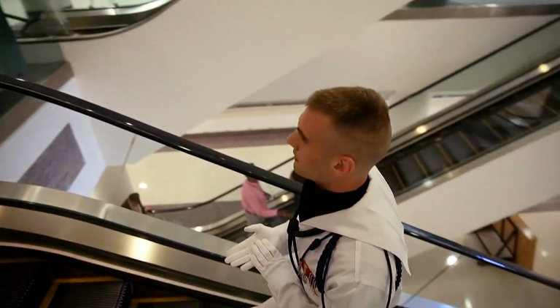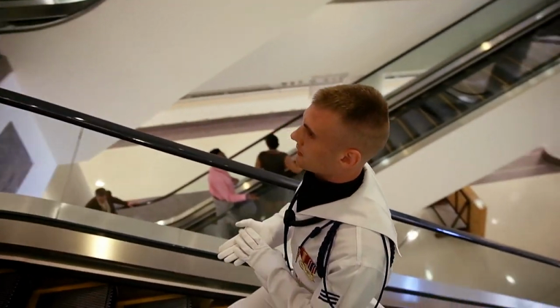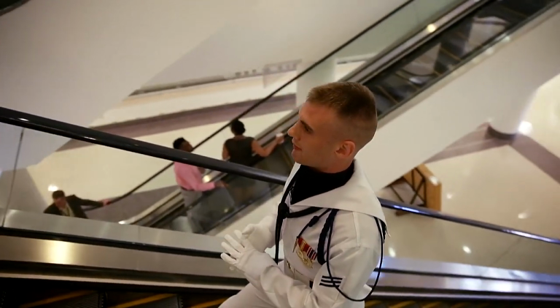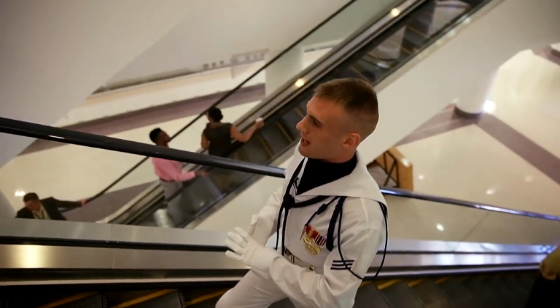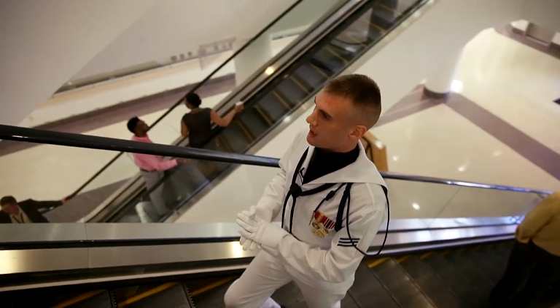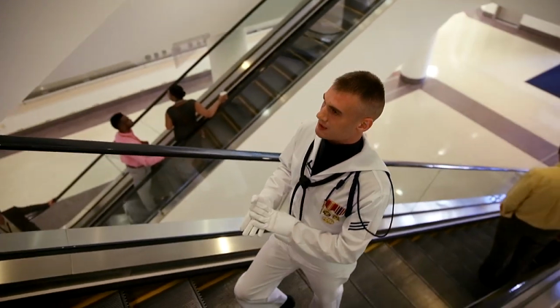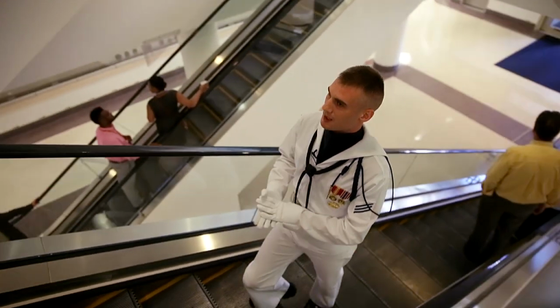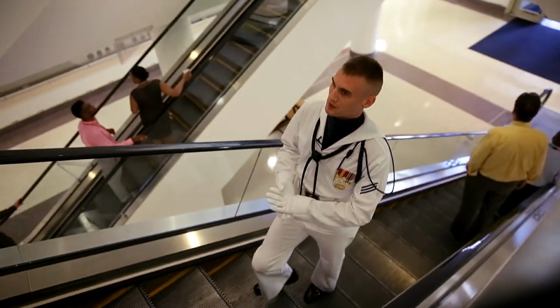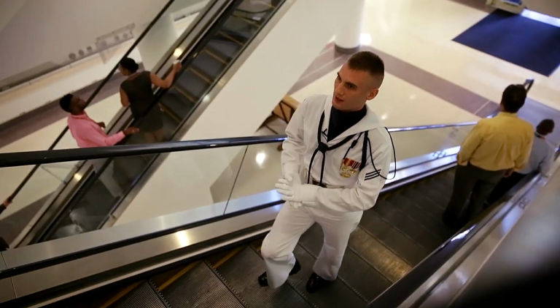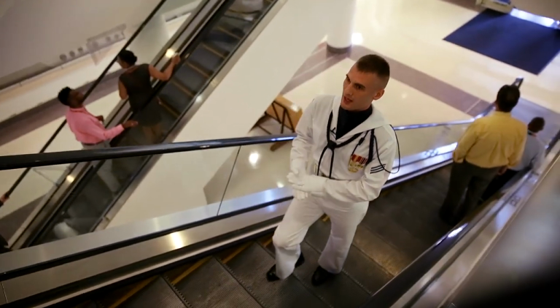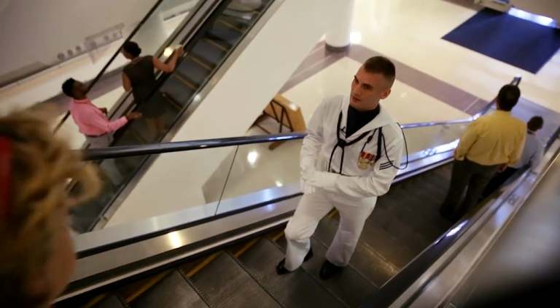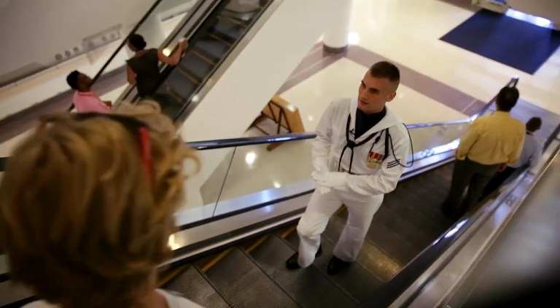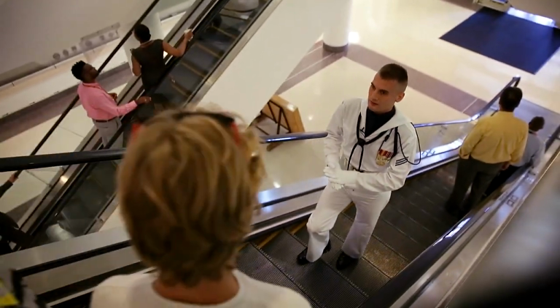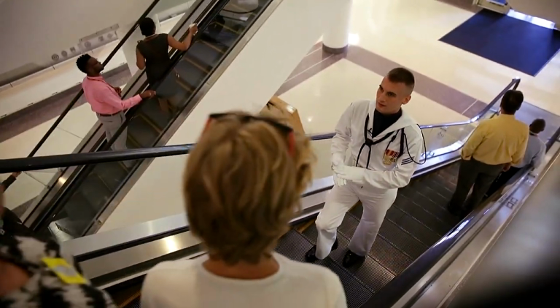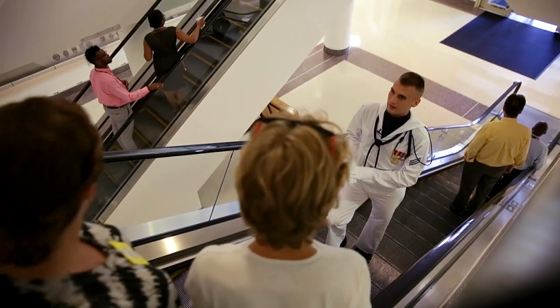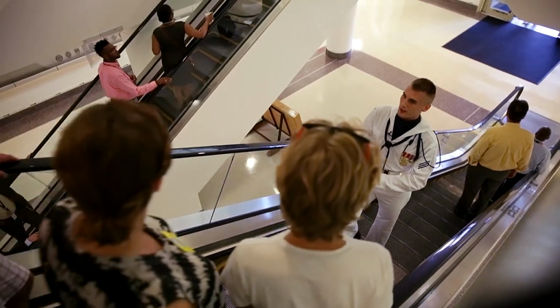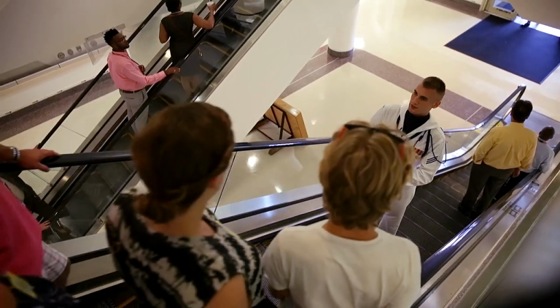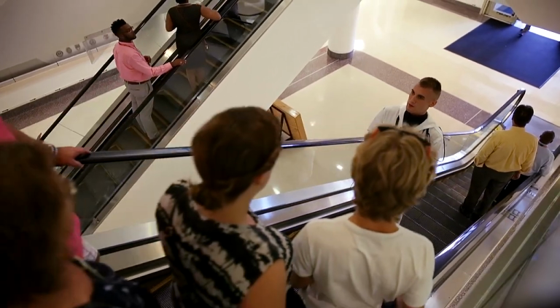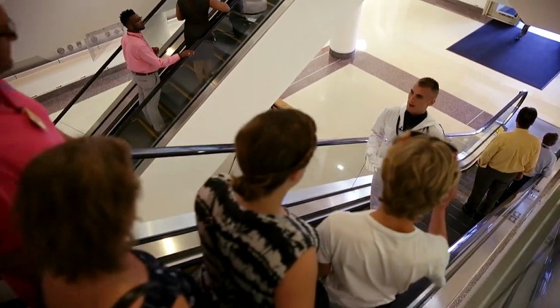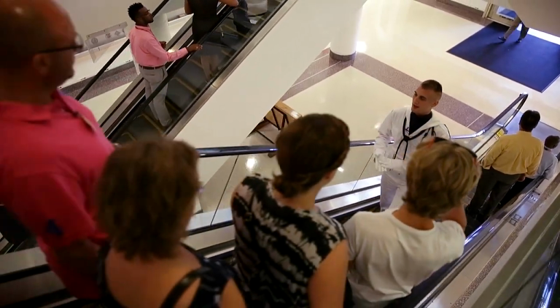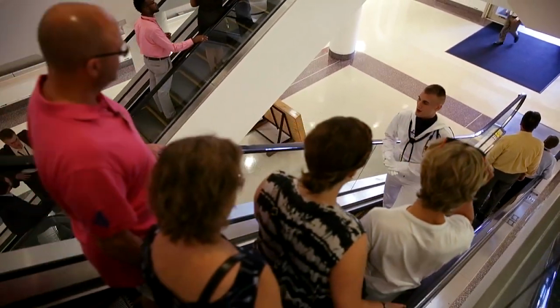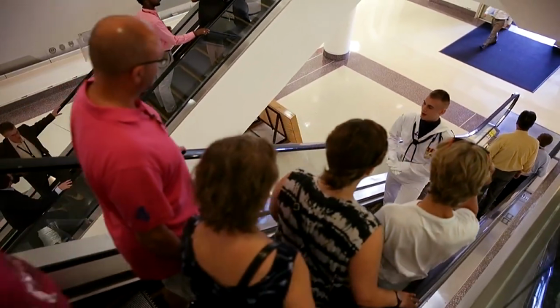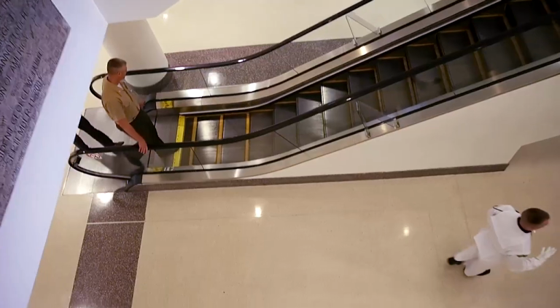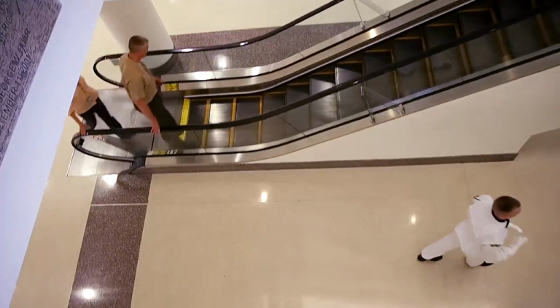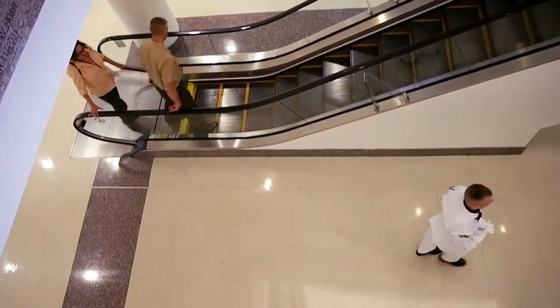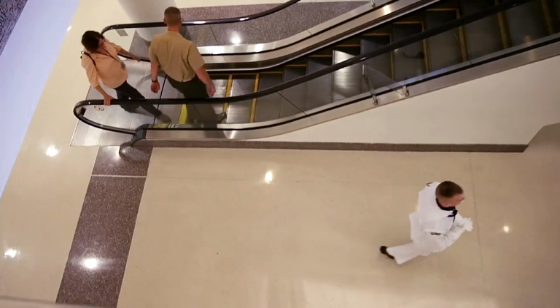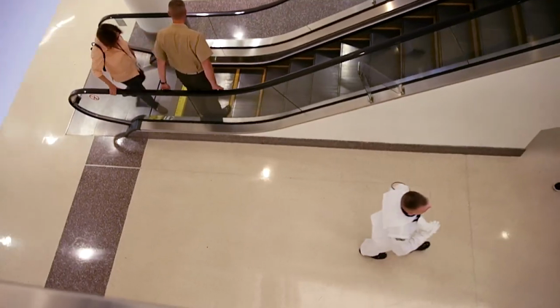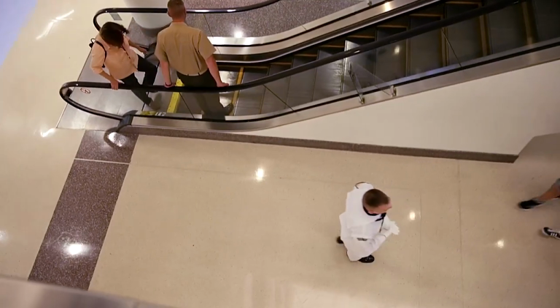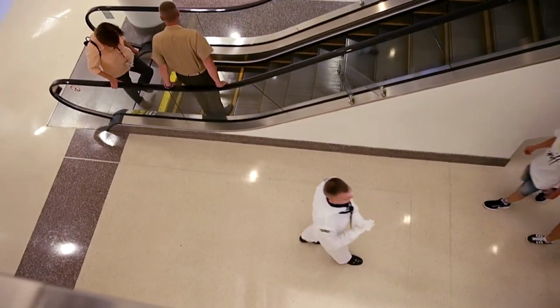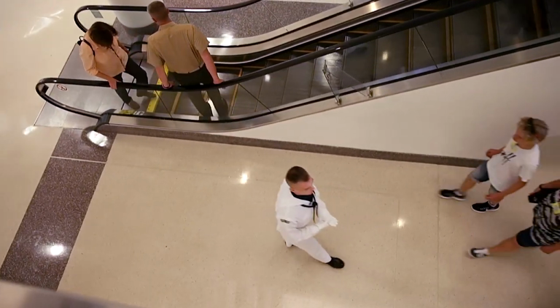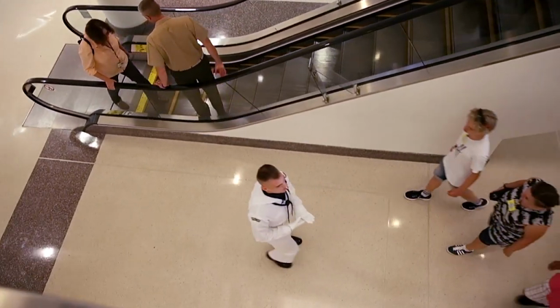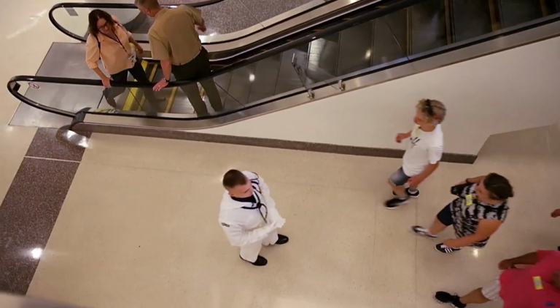When you first get here to become a public tour guide, you get 15 business days to learn 33 pages of information and be able to walk the mile-and-a-half route backwards.